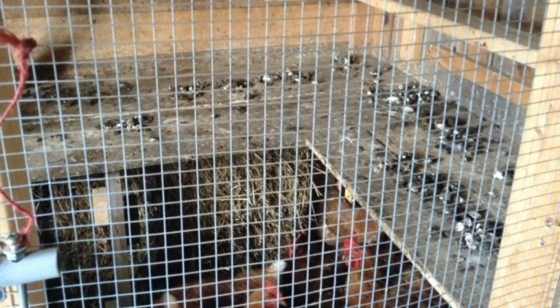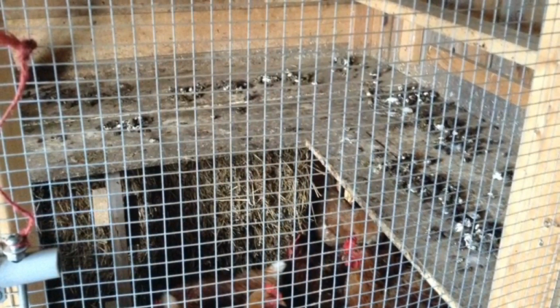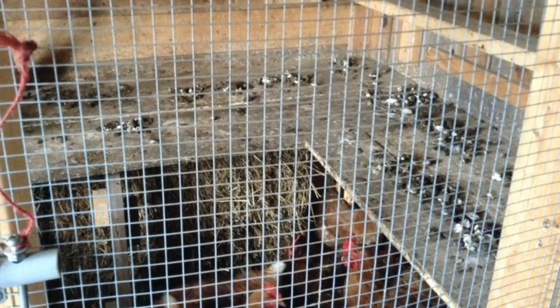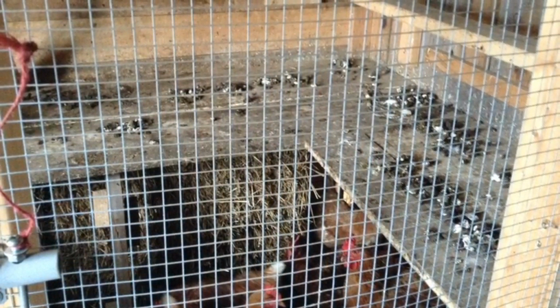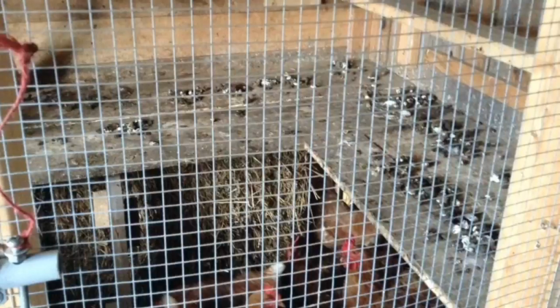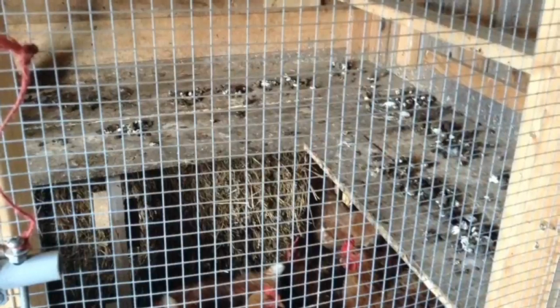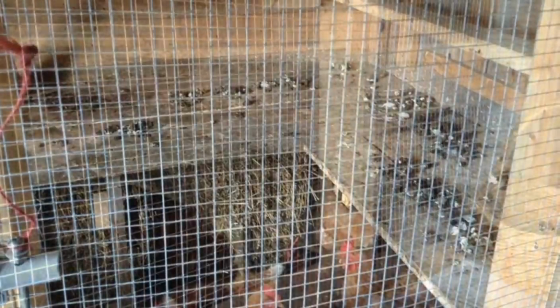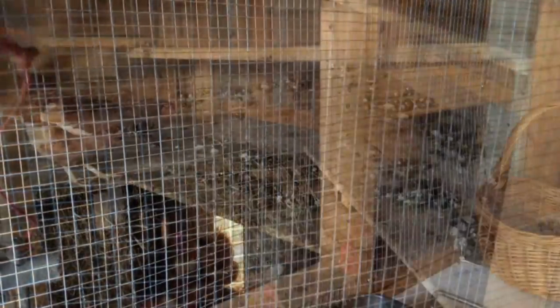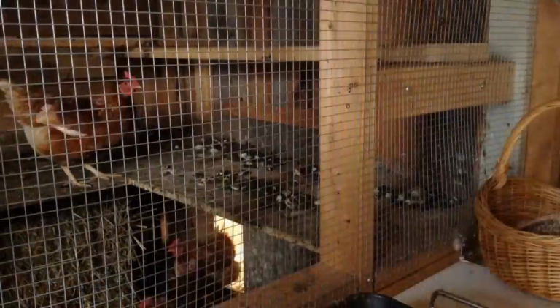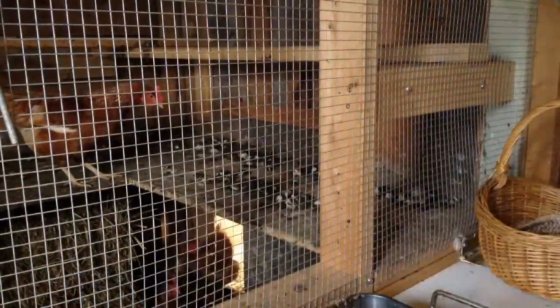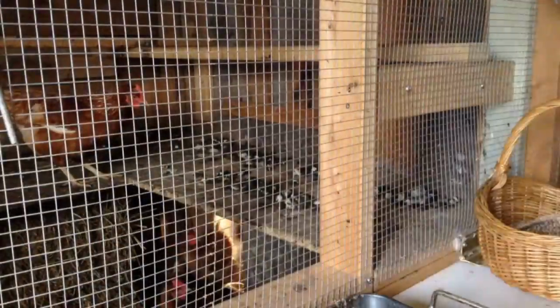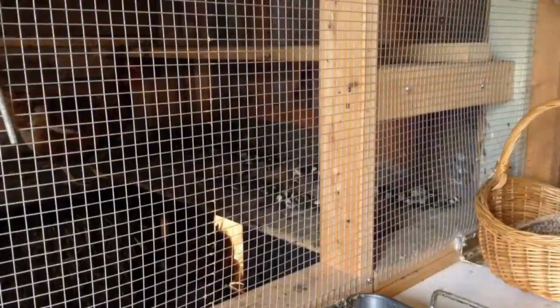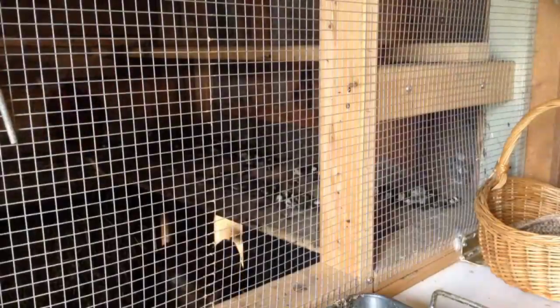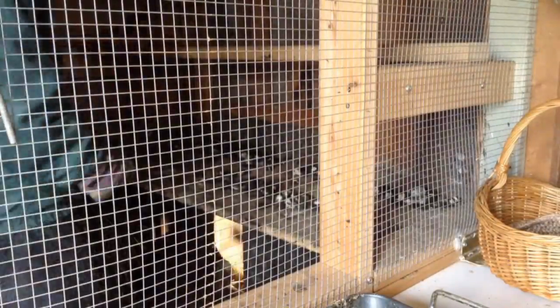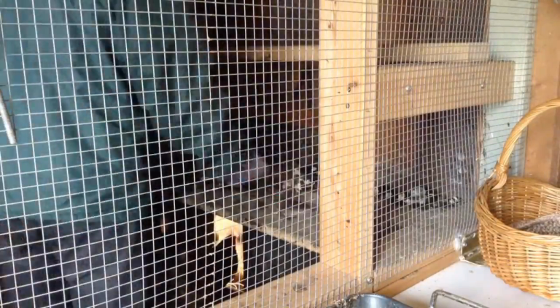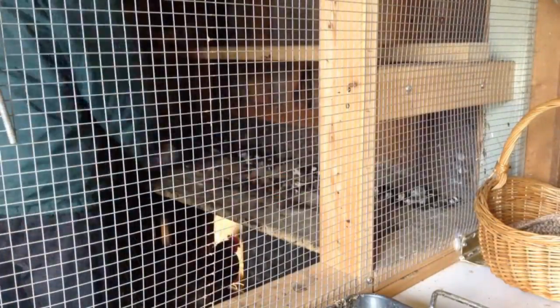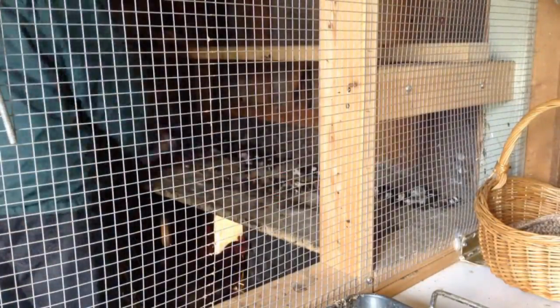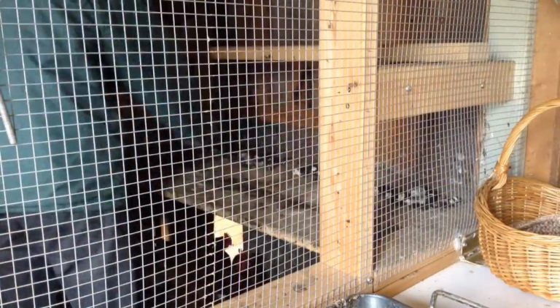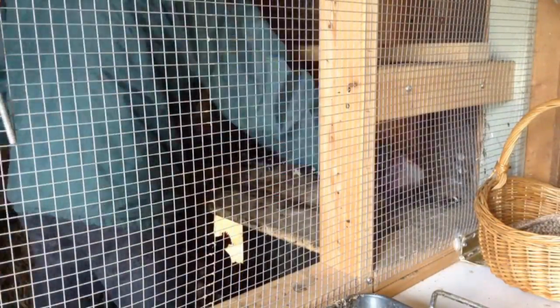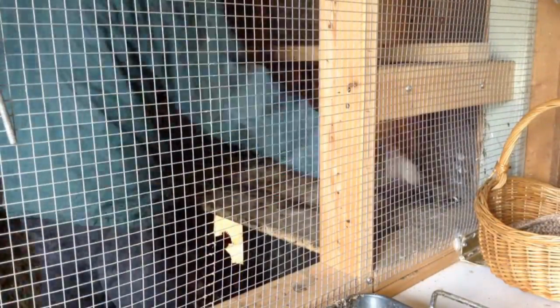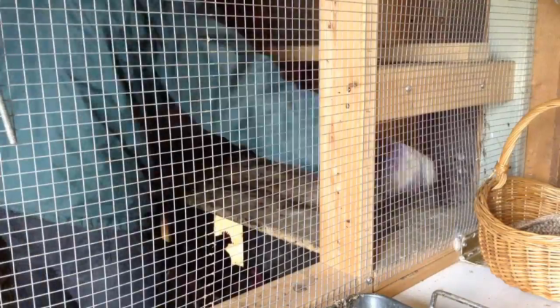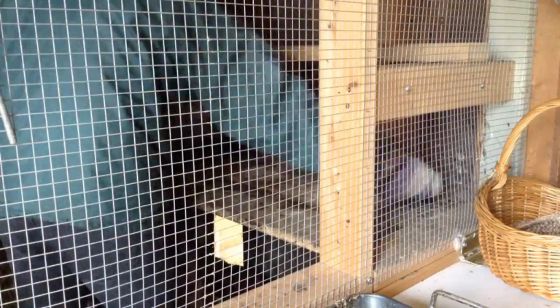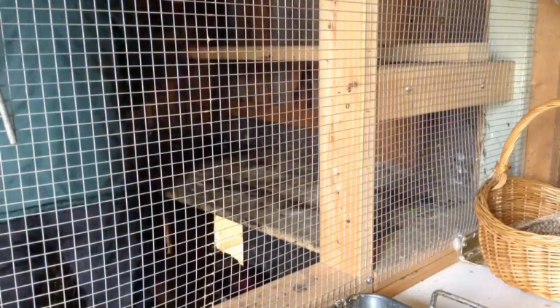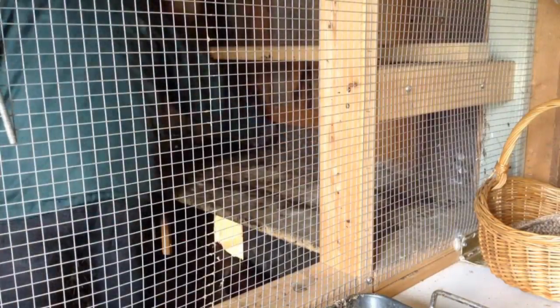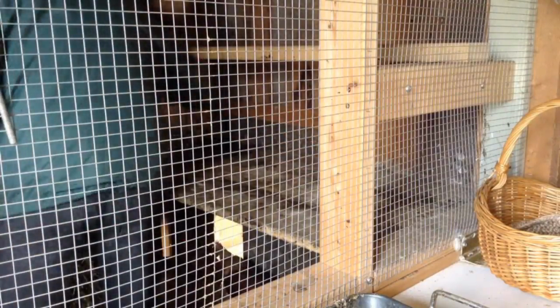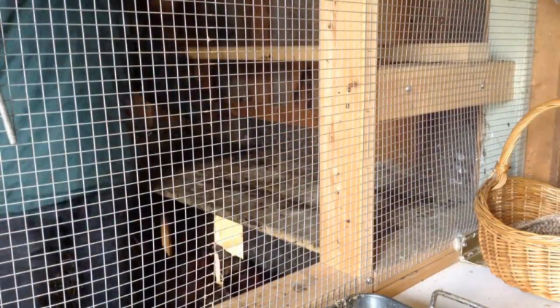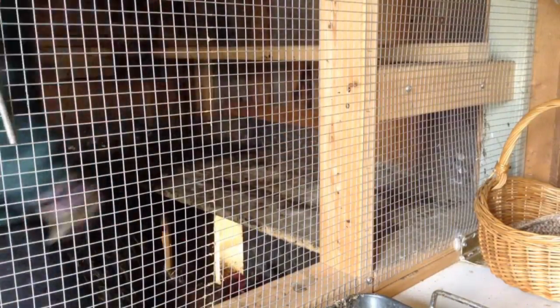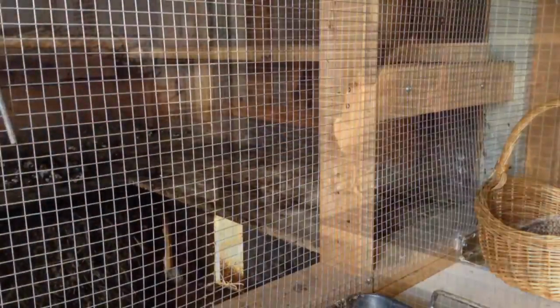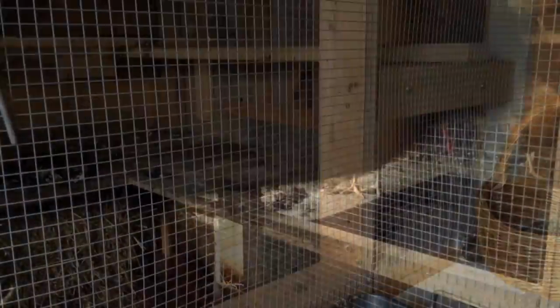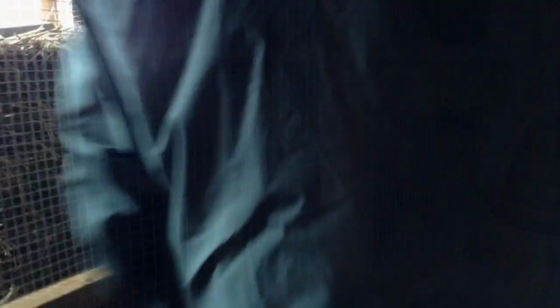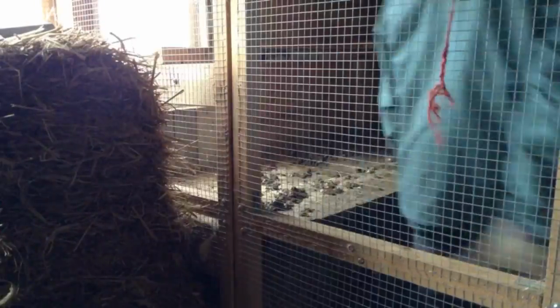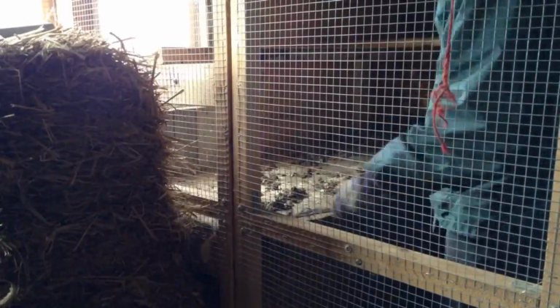In the morning, before the eggs are collected, the droppings board is scraped off with a large metal scraper. Thirty-one birds produce a lot of nightly waste.